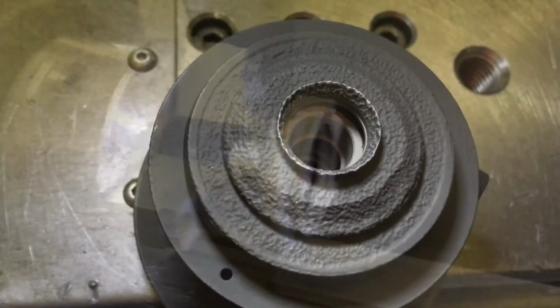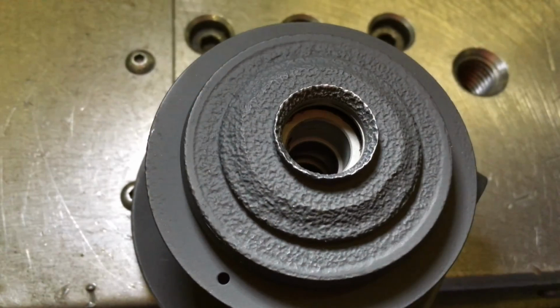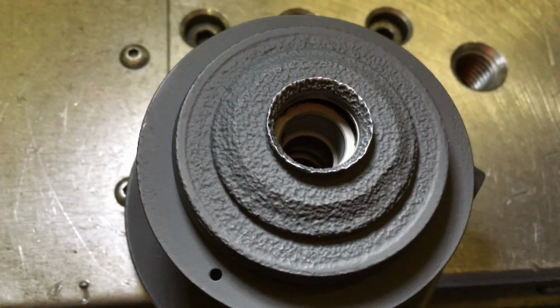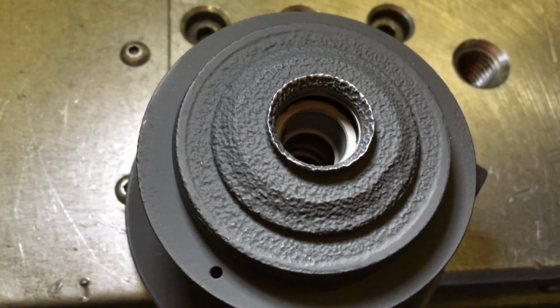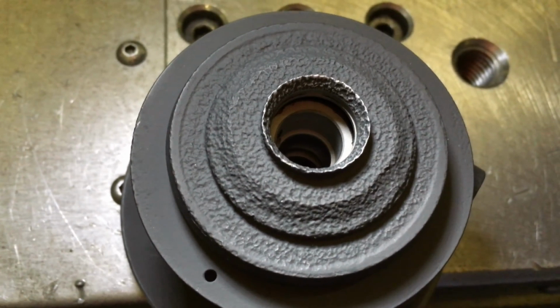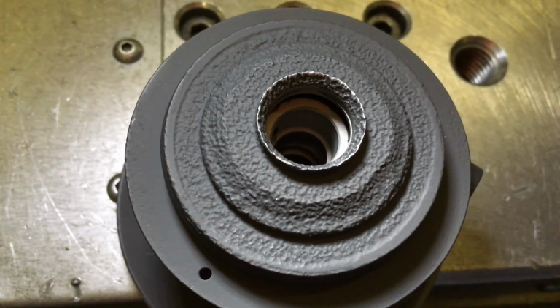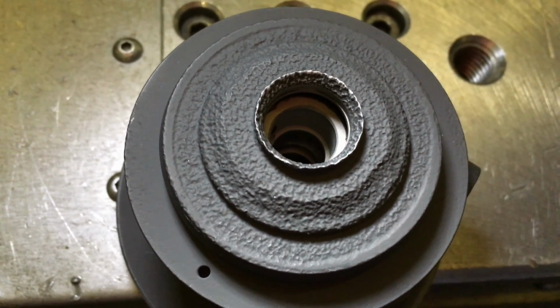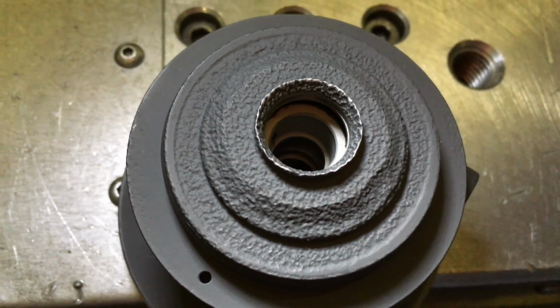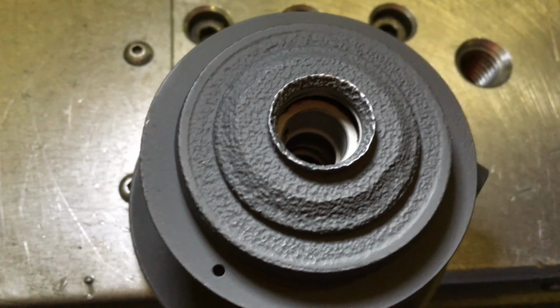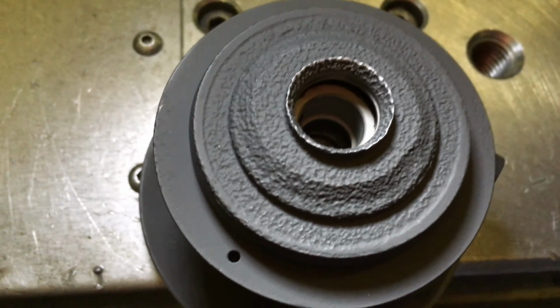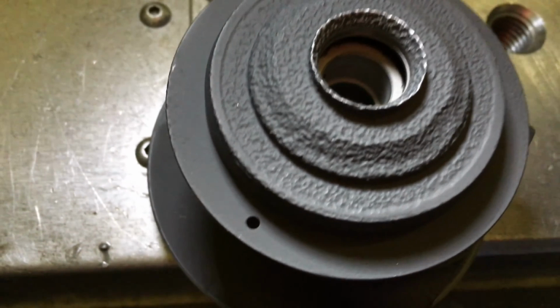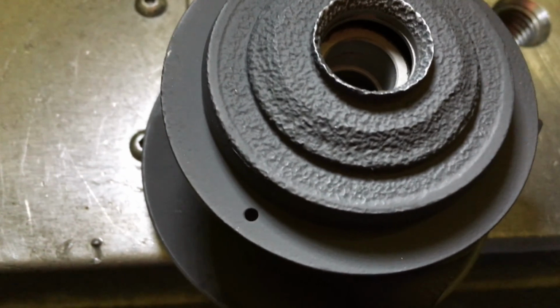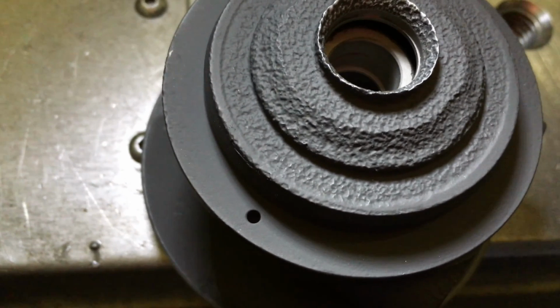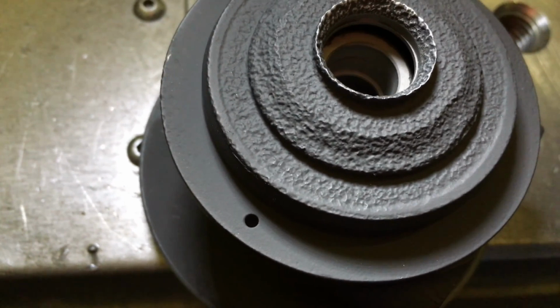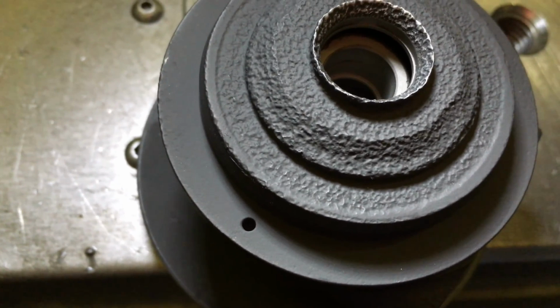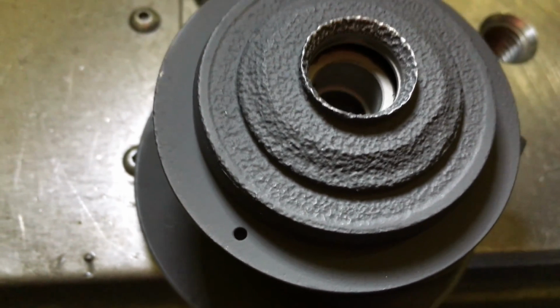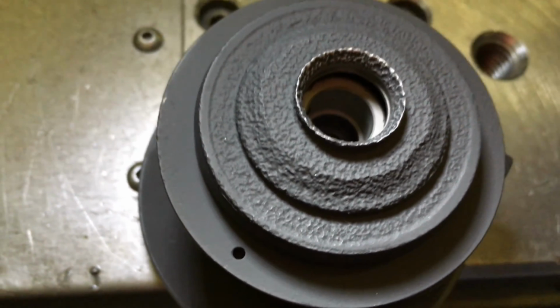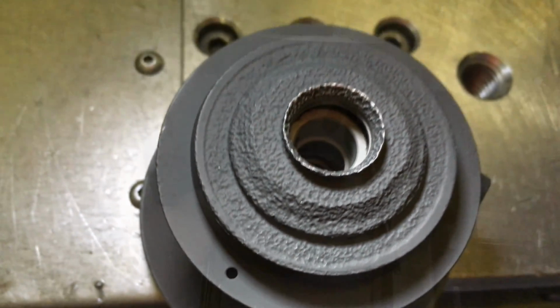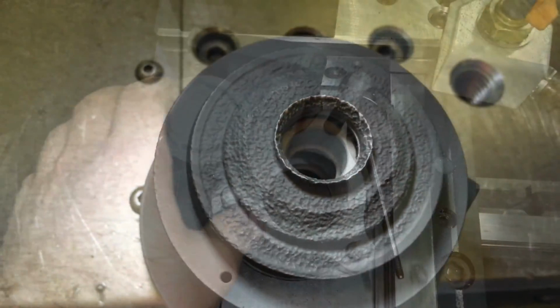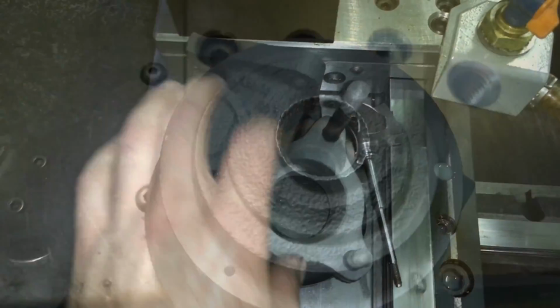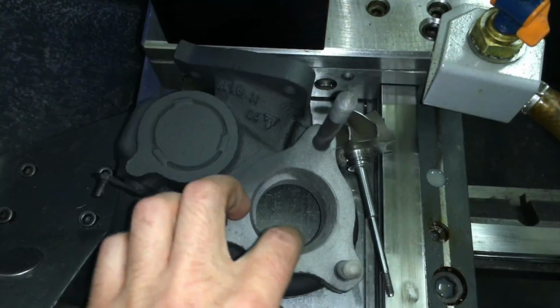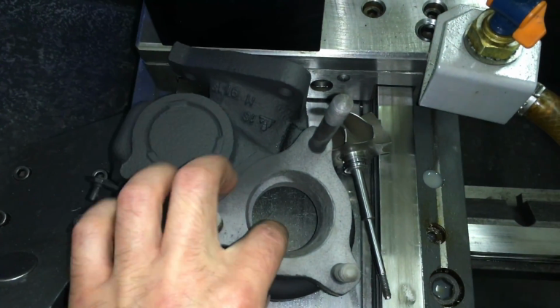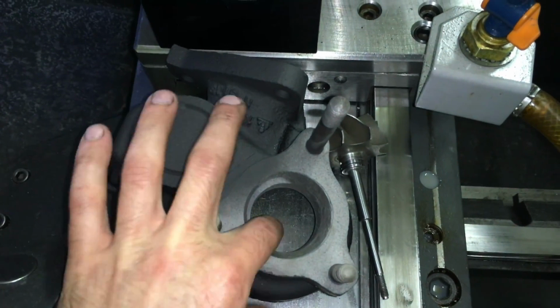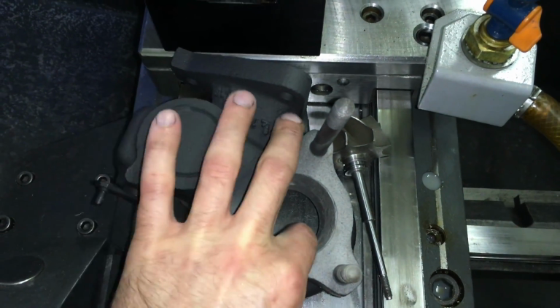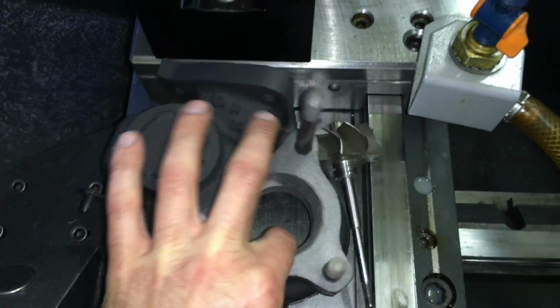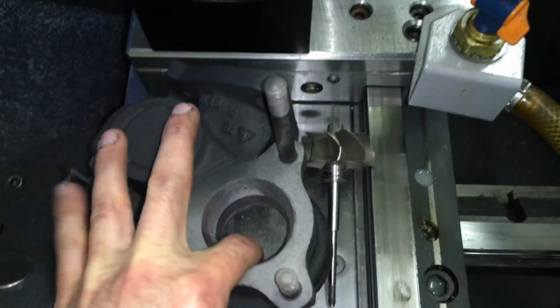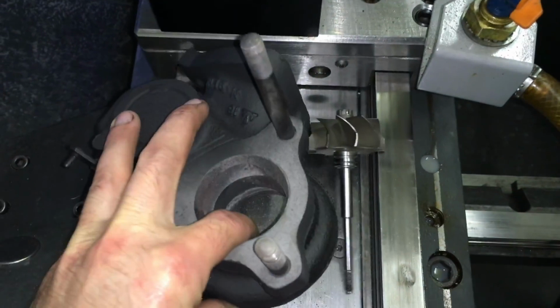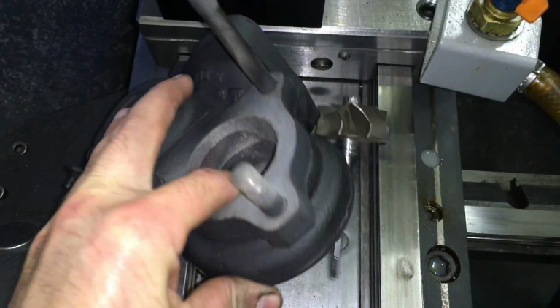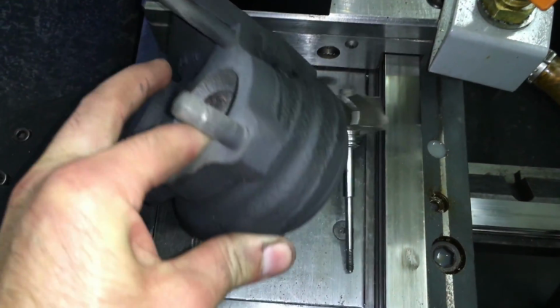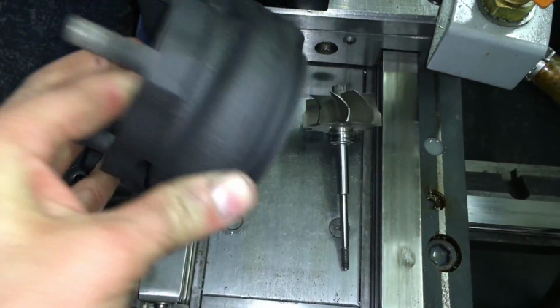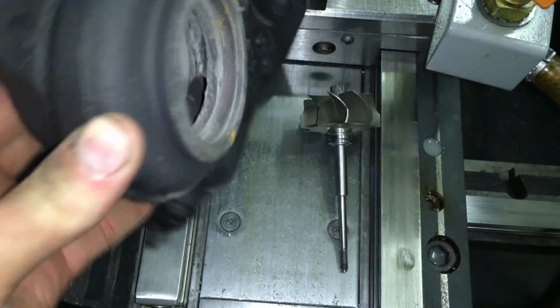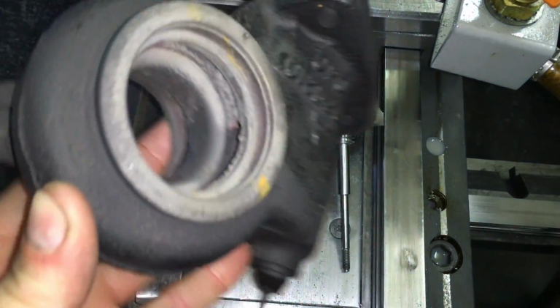The original bearing housing was really pitted from rust, so I was afraid the heat shield wasn't going to seal properly, so I decided to replace it with a new one.